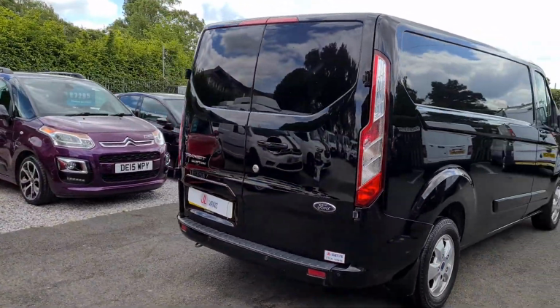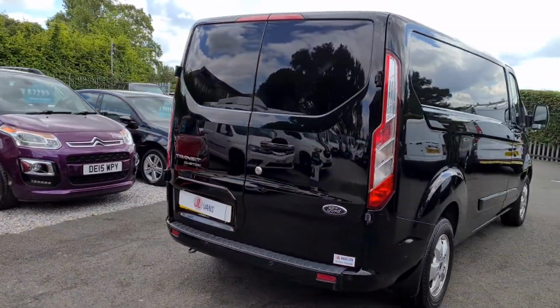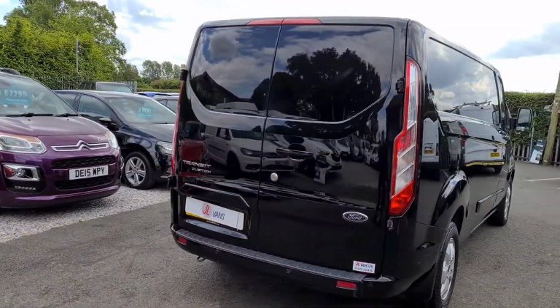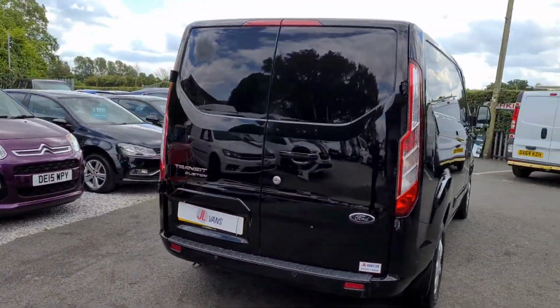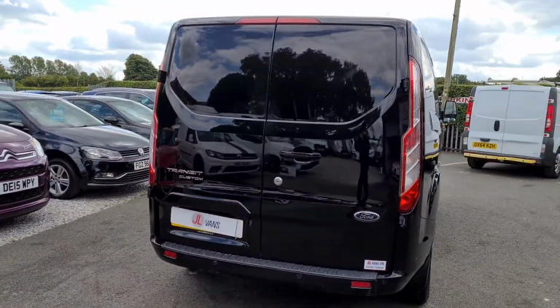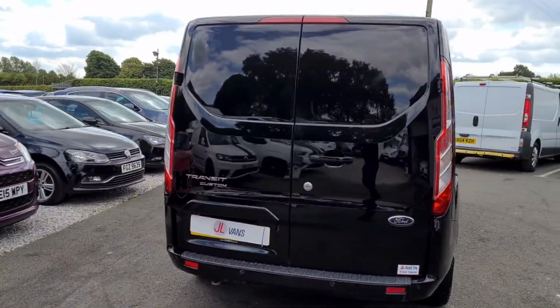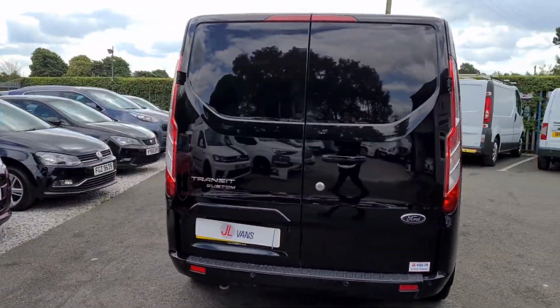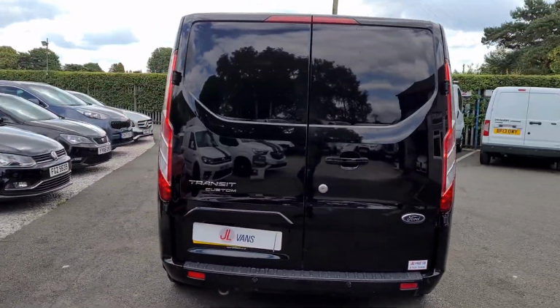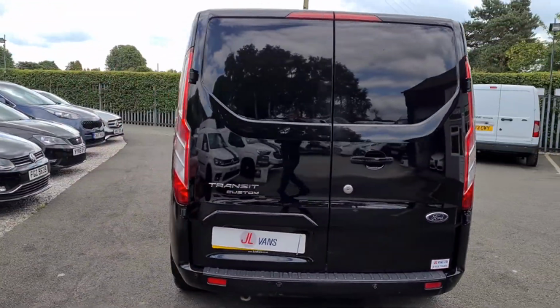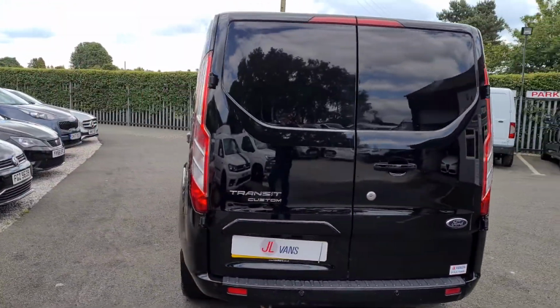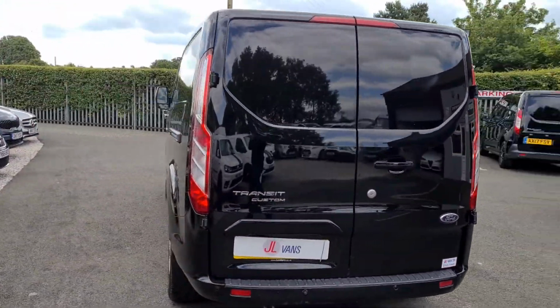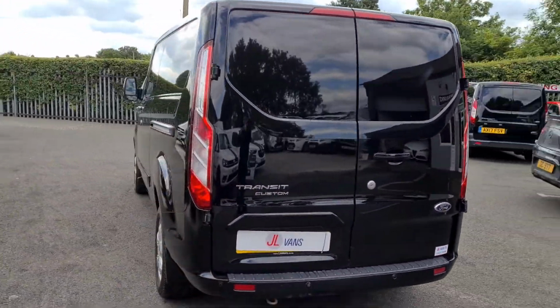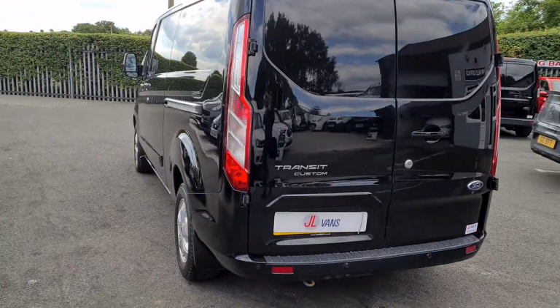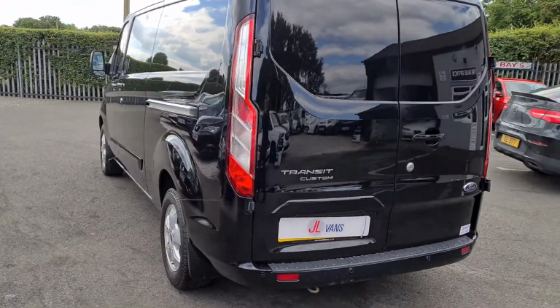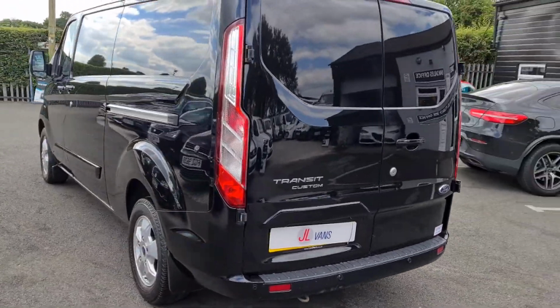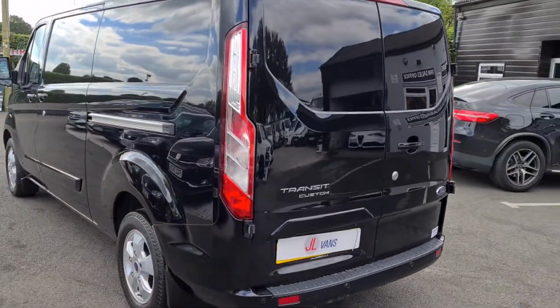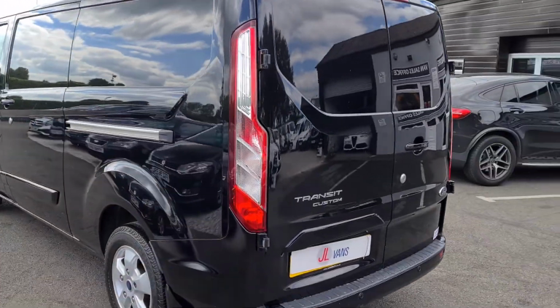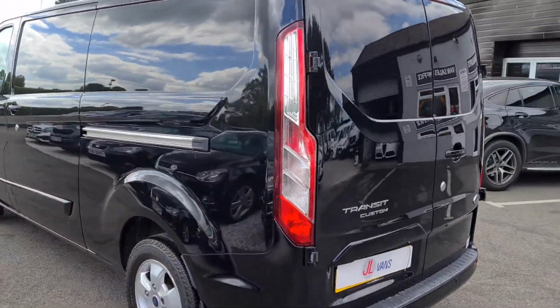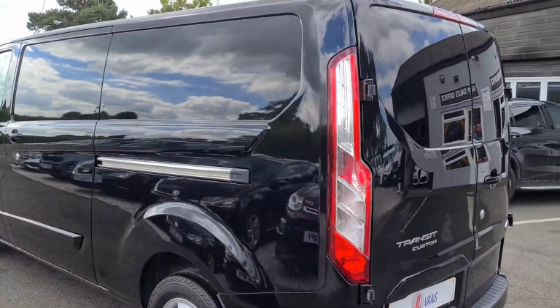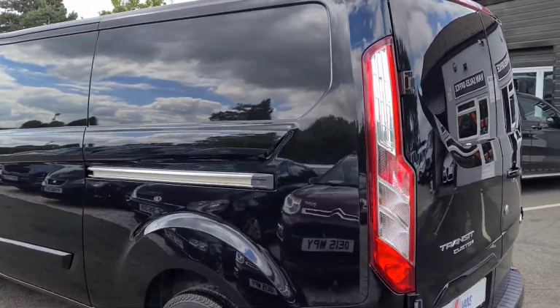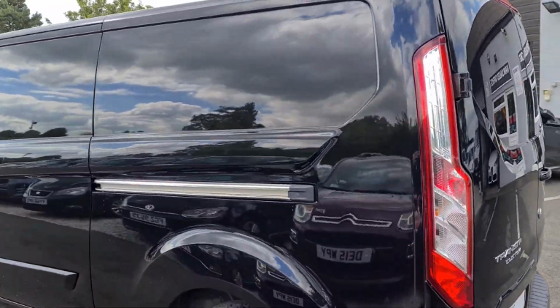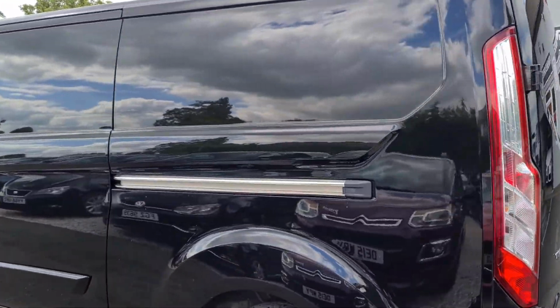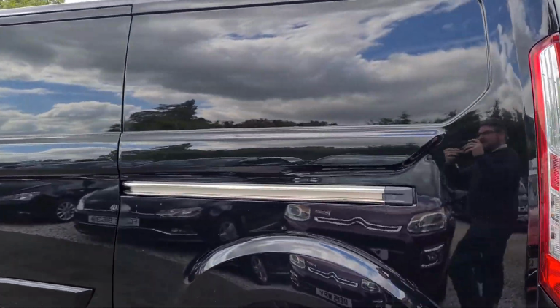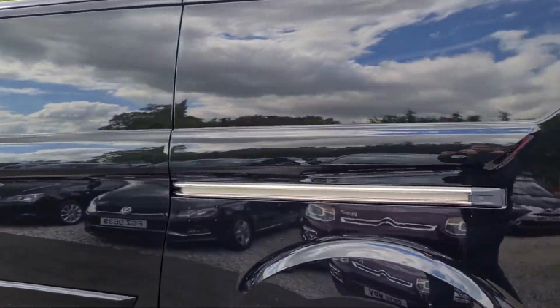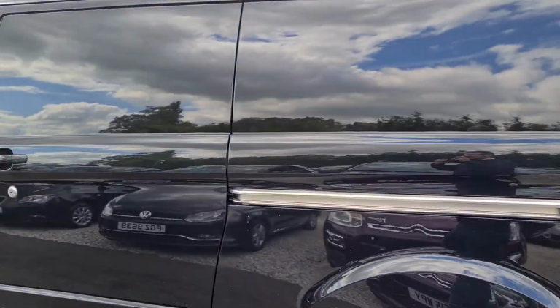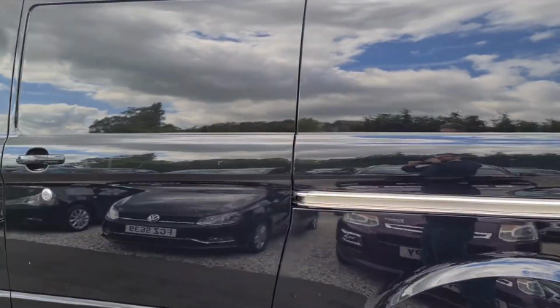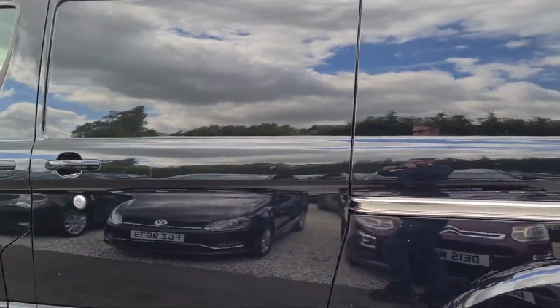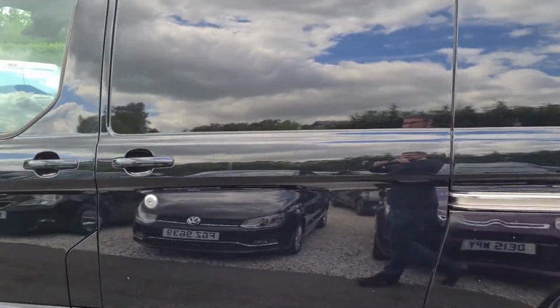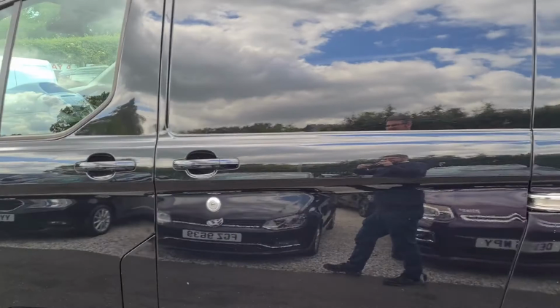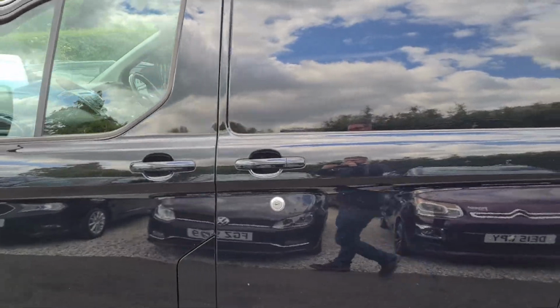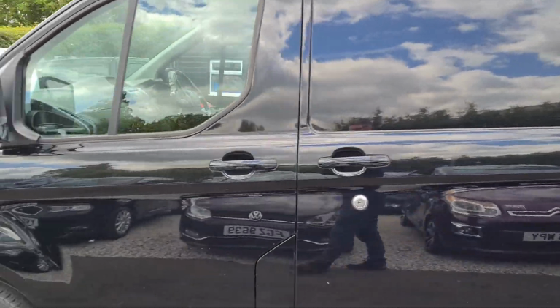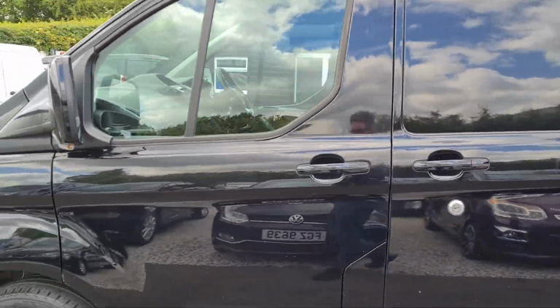Alloy wheels, rear parking sensors and front parking sensors. This one actually benefits from having the security locks on the side and the rear doors as well.